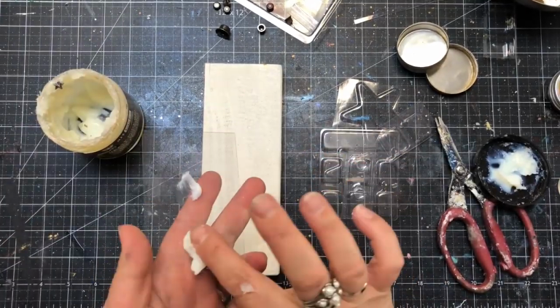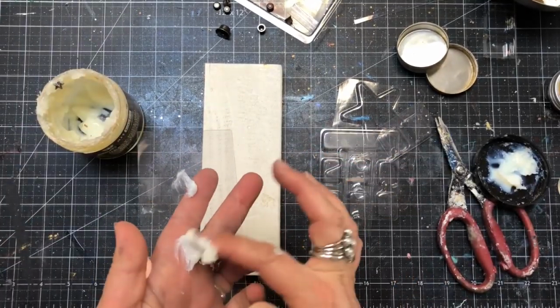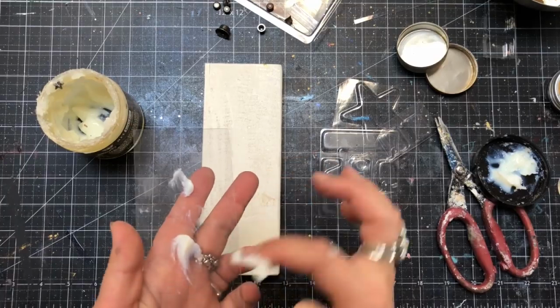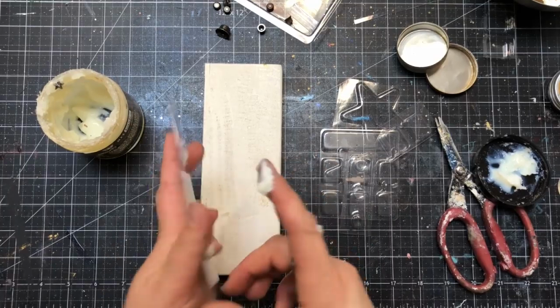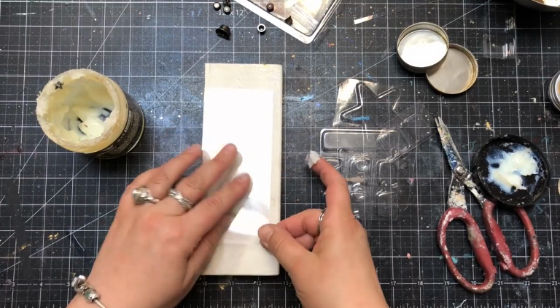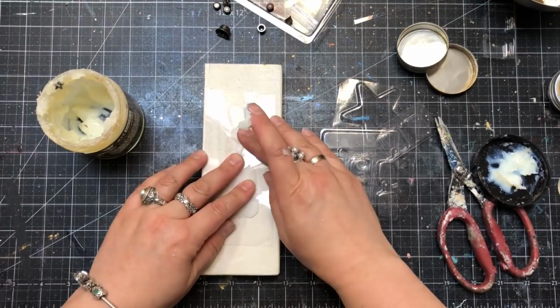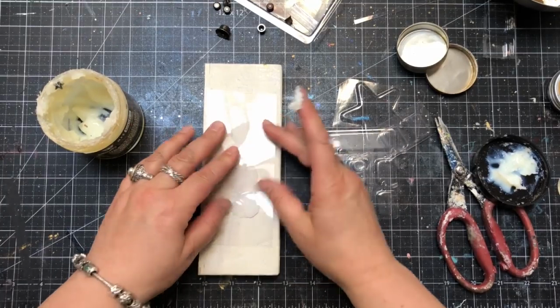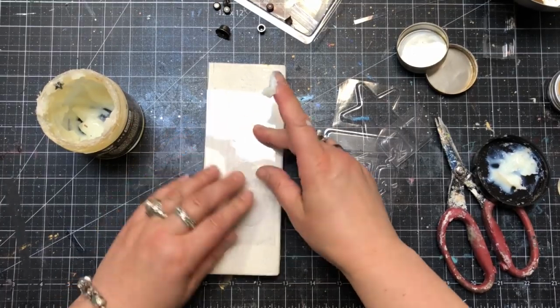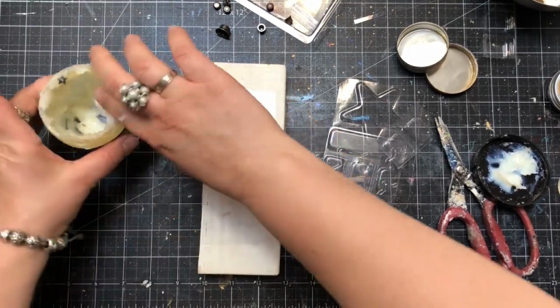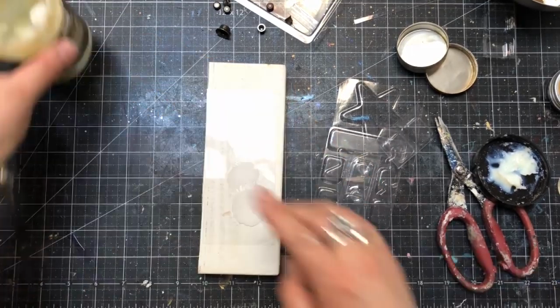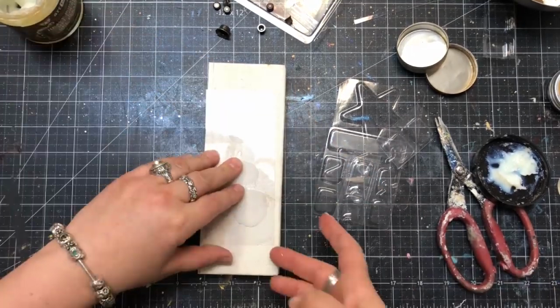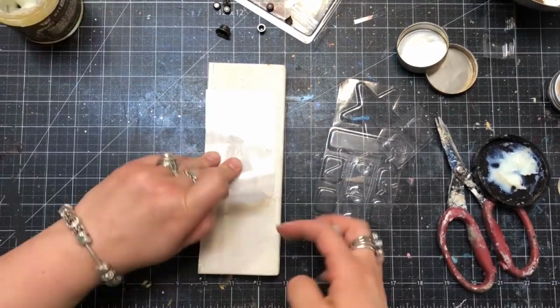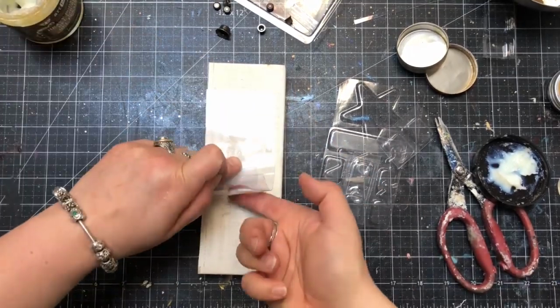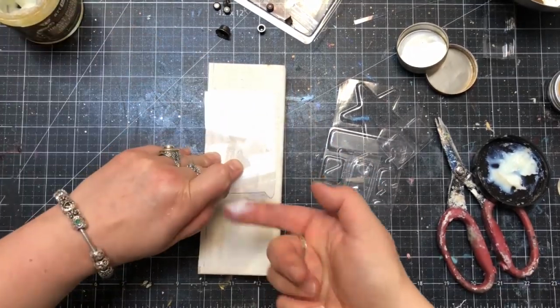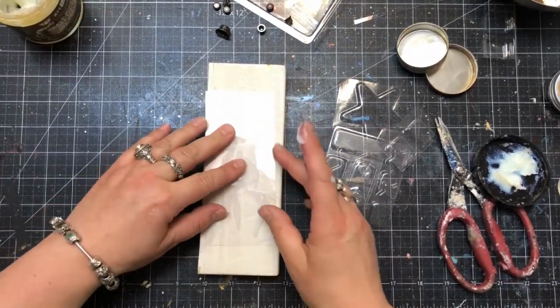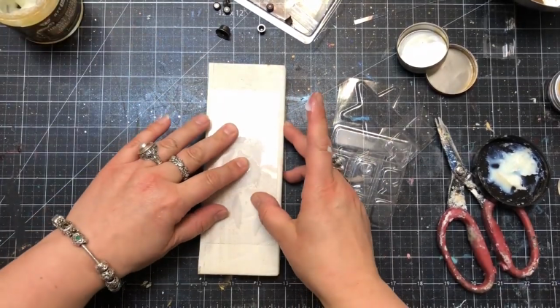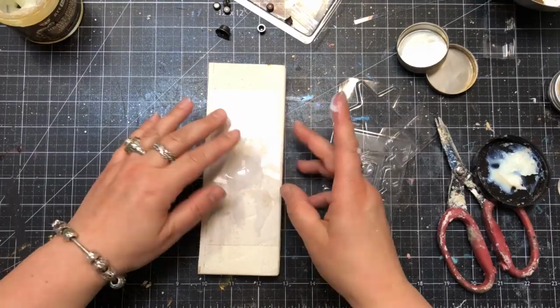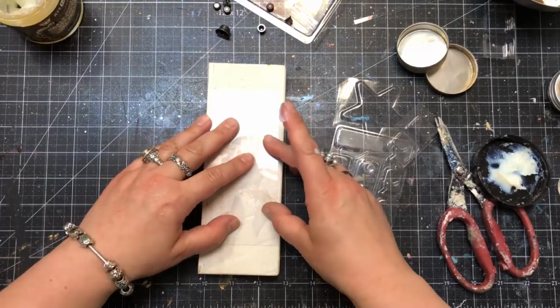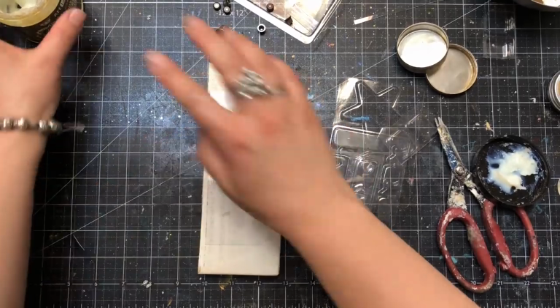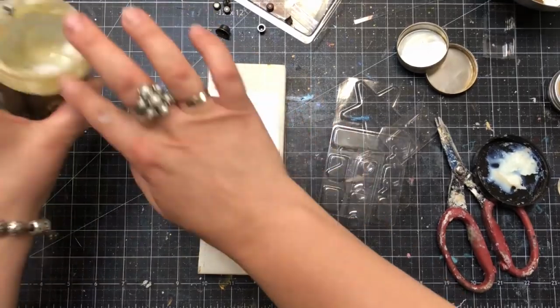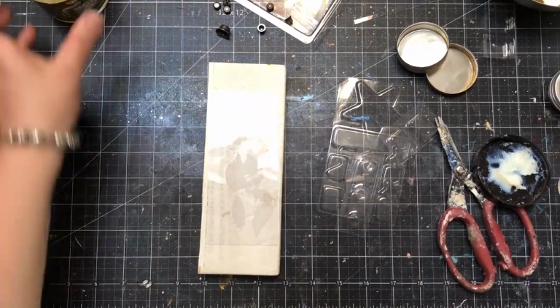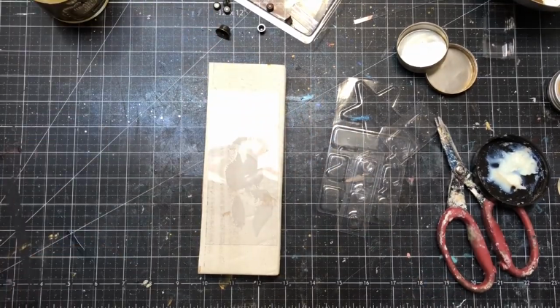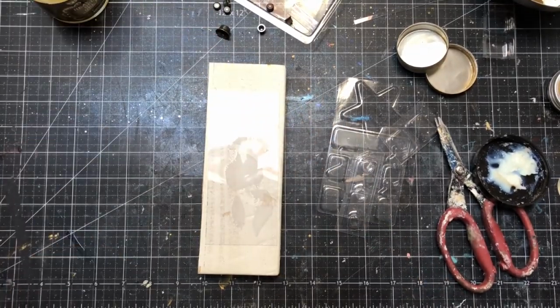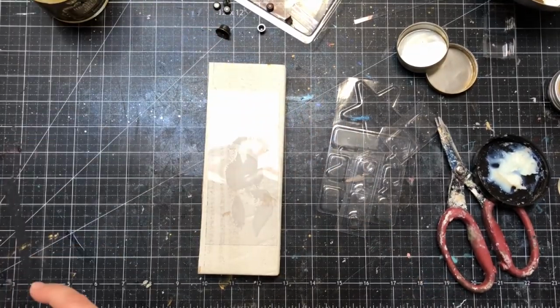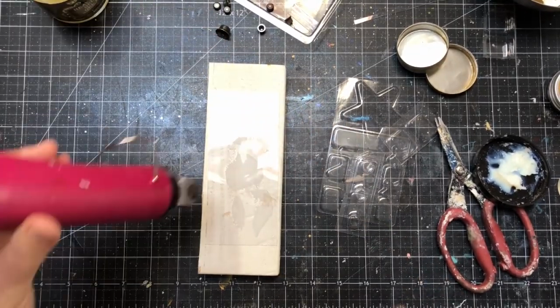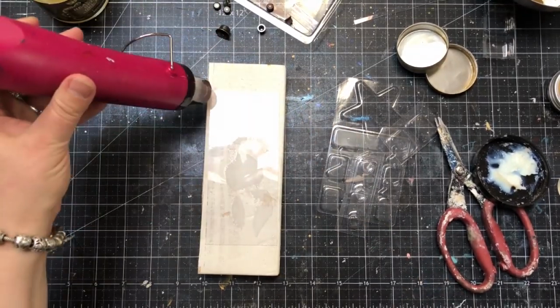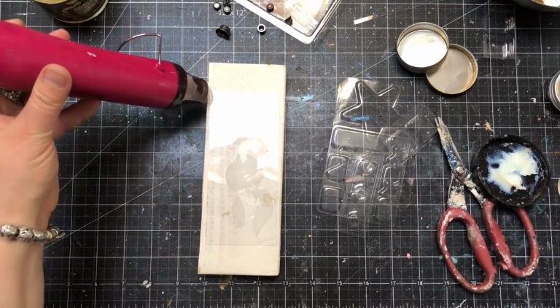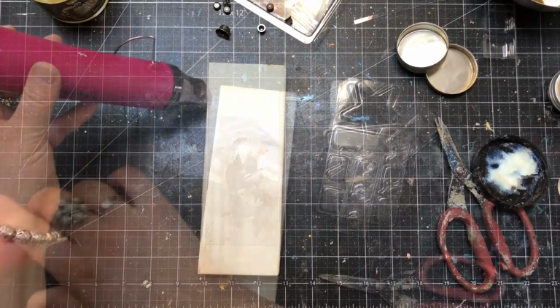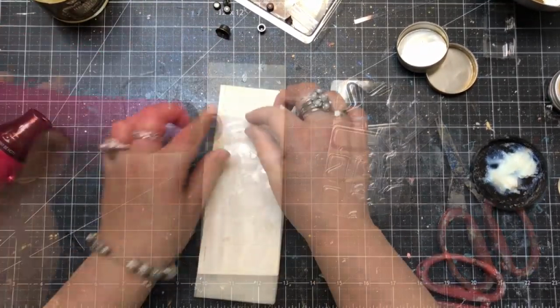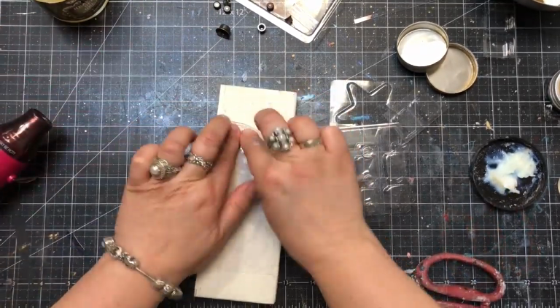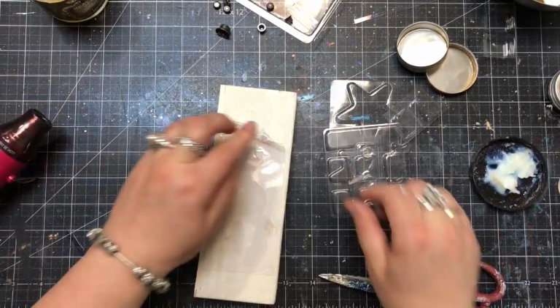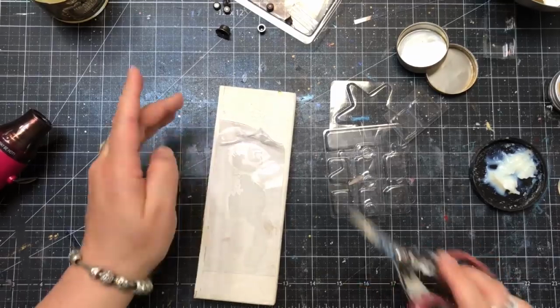I cut pieces of the plastic blisters and started creating a background using this ingredient, which is going to be quite a cool thing.